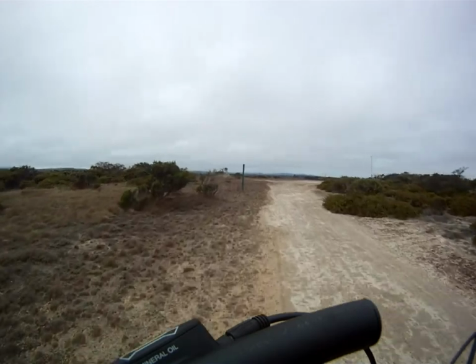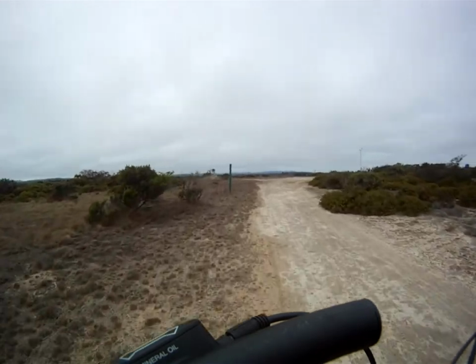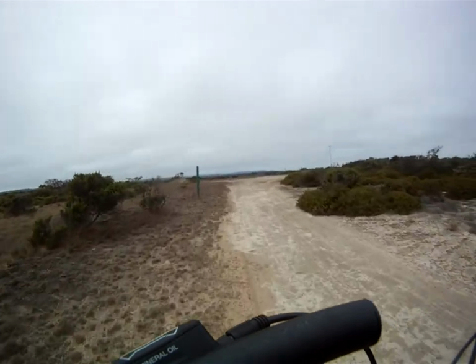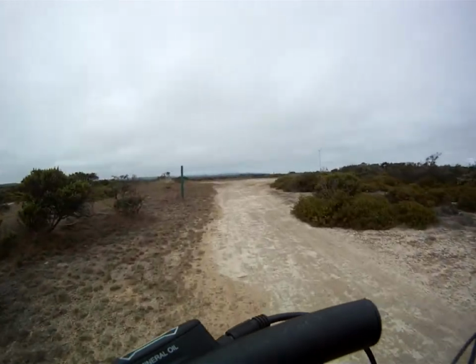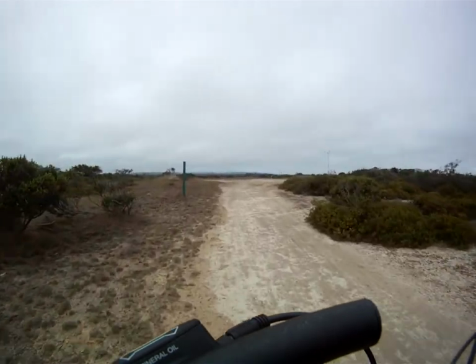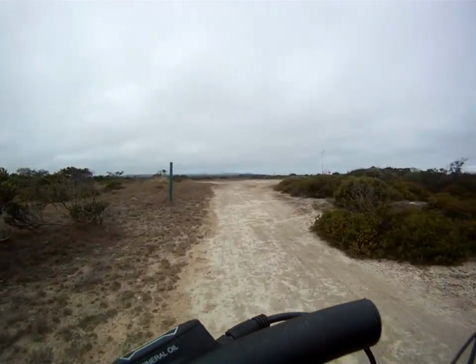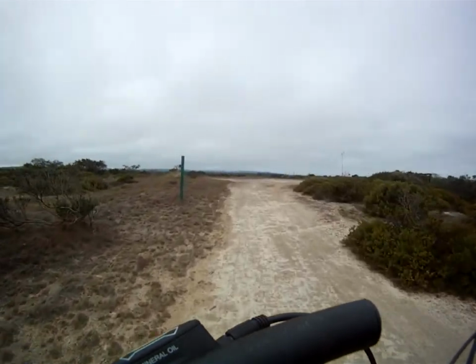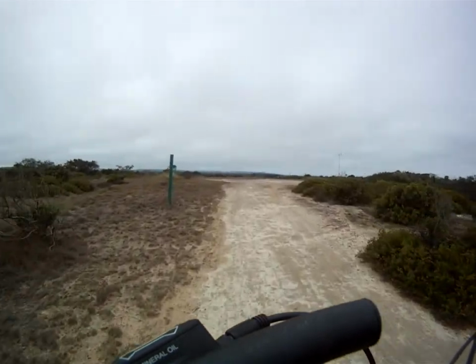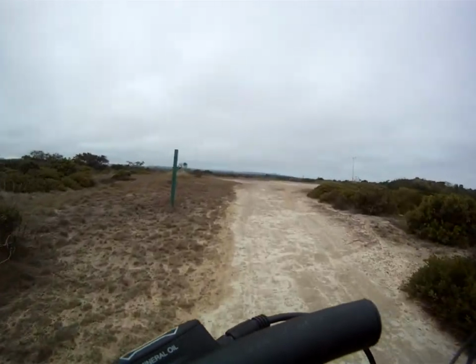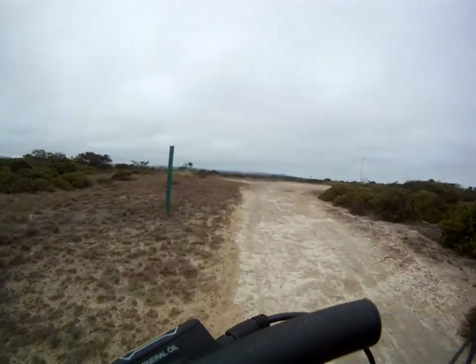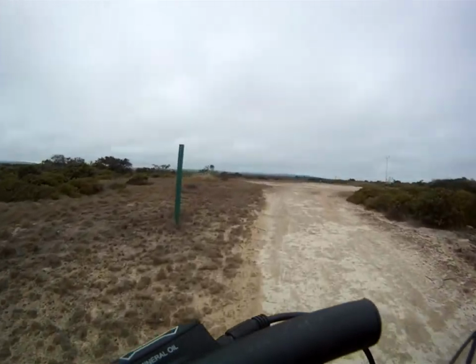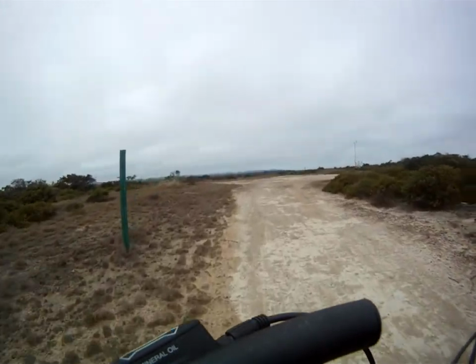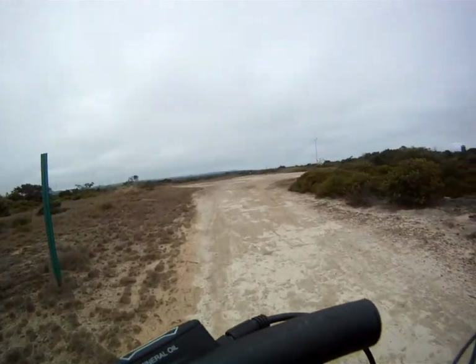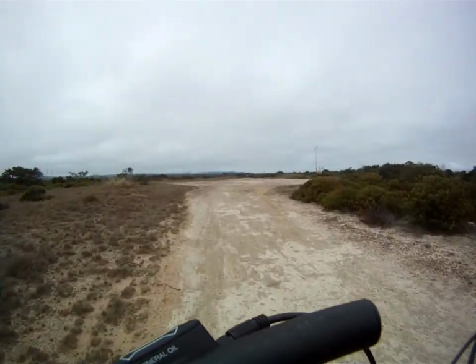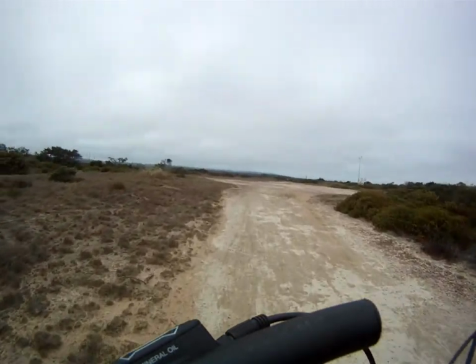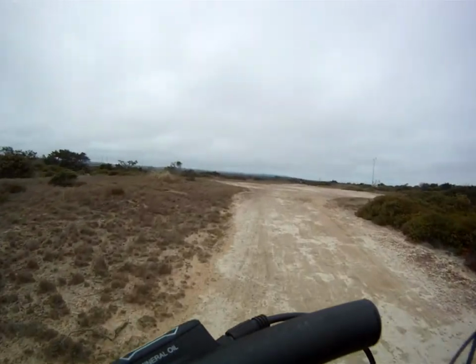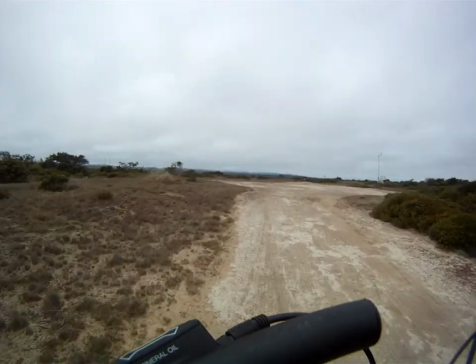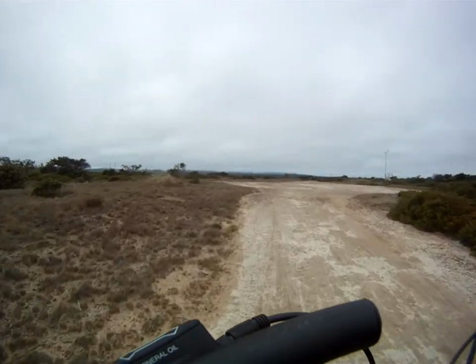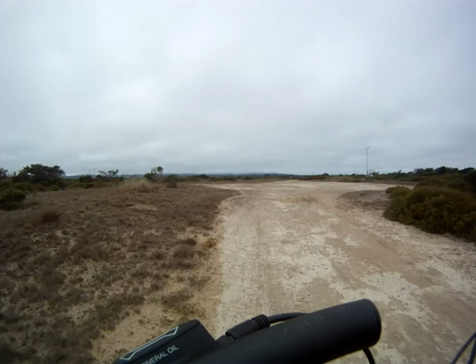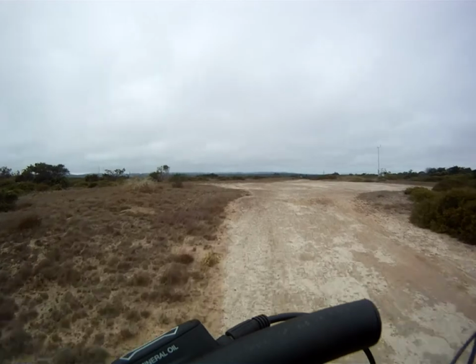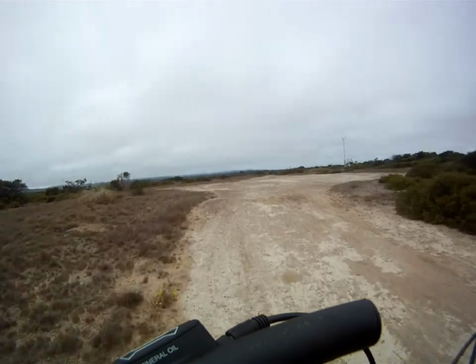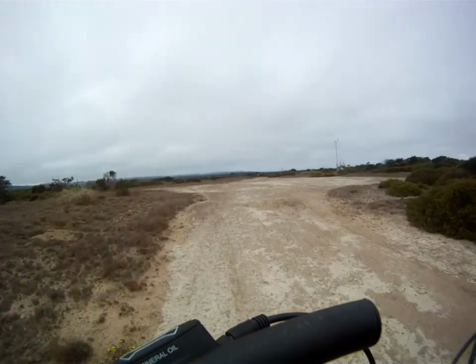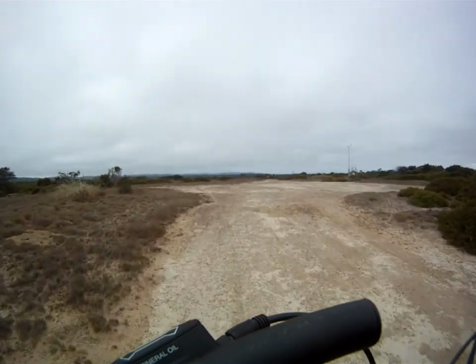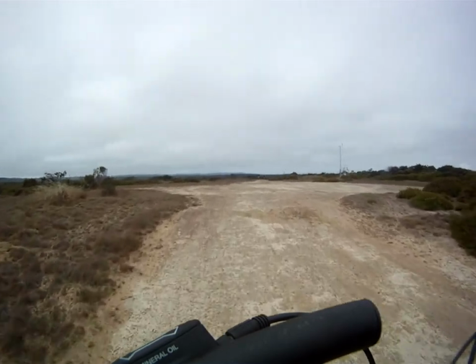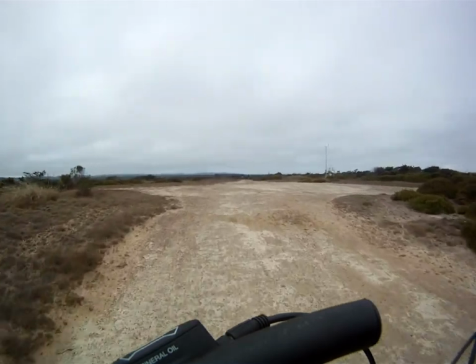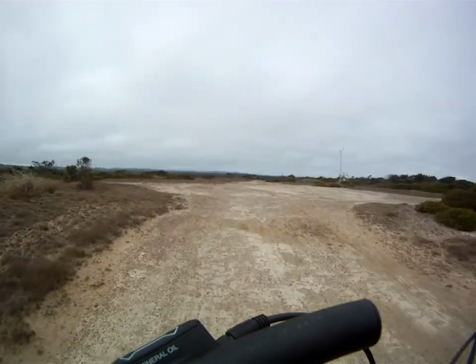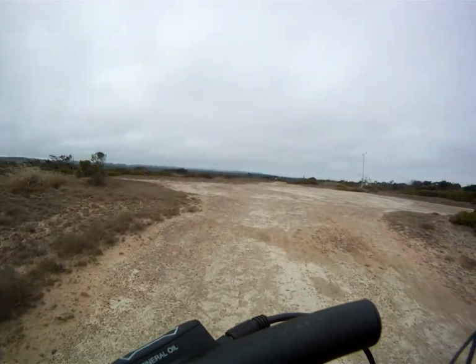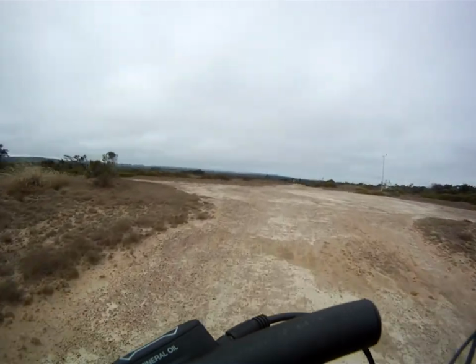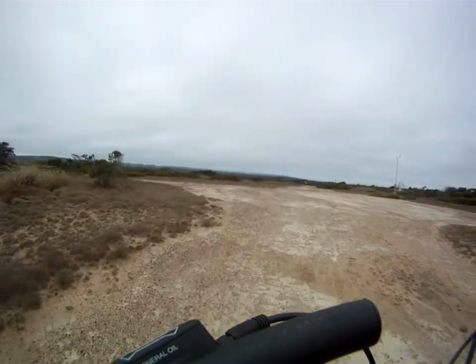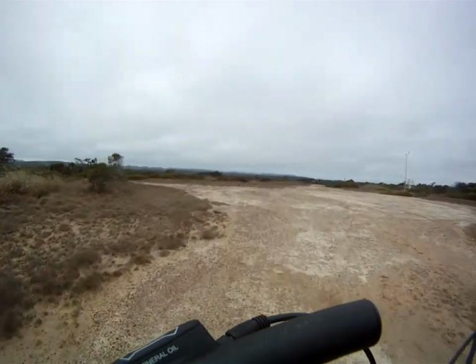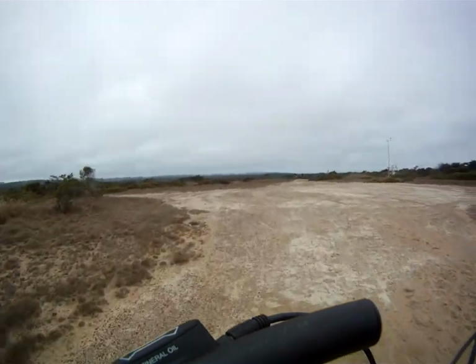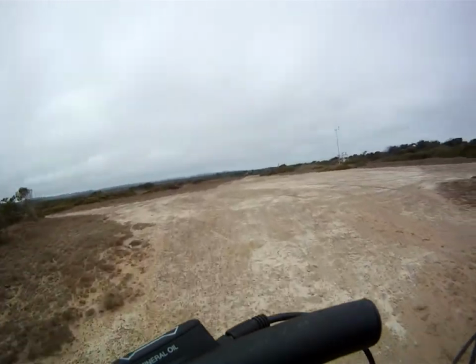So instead of getting the butt way off the back — I mean certain sections downhill, yeah — but the sandy stuff, this works better.